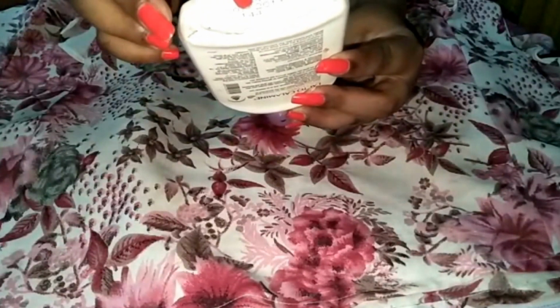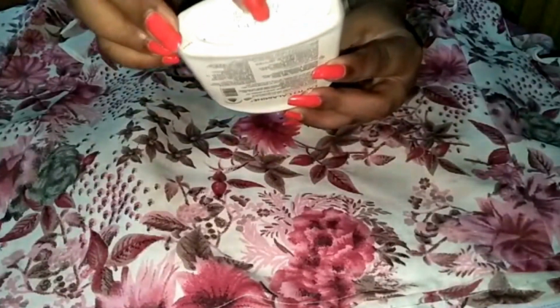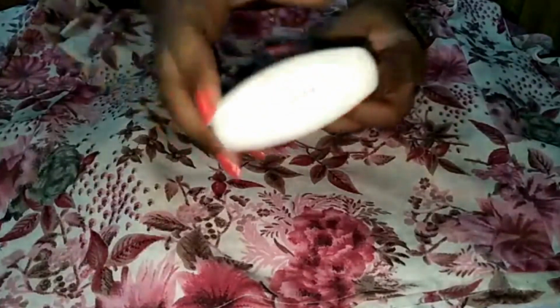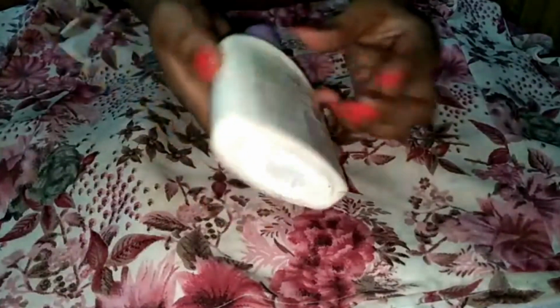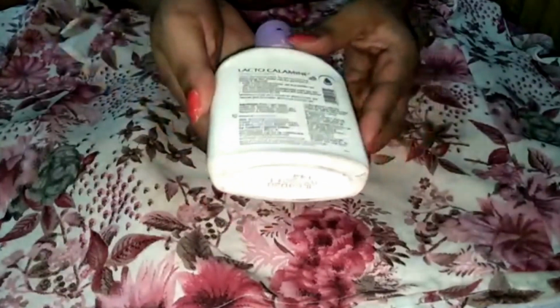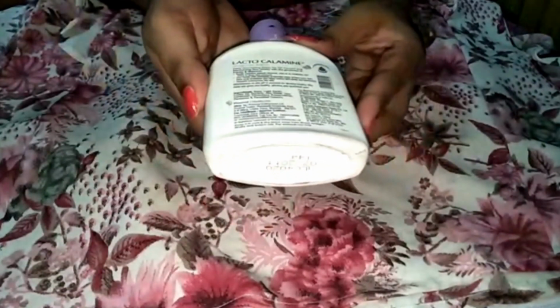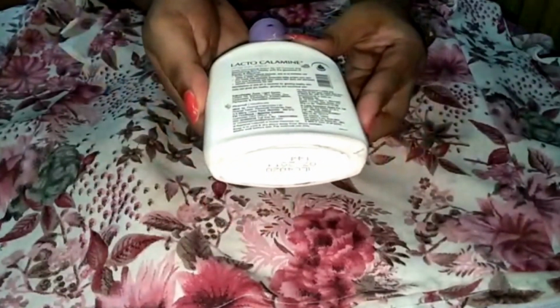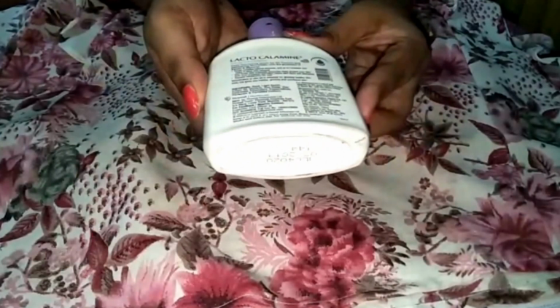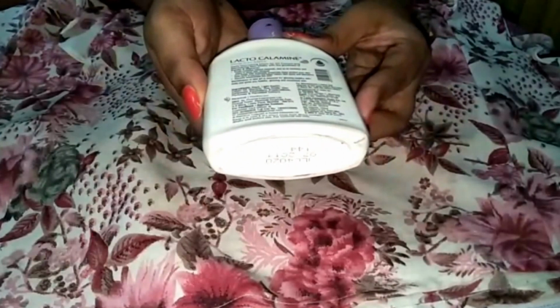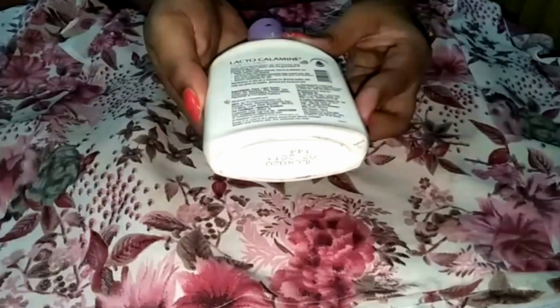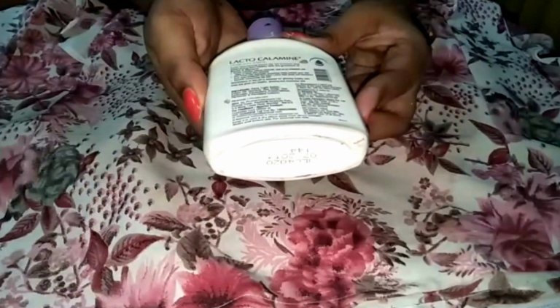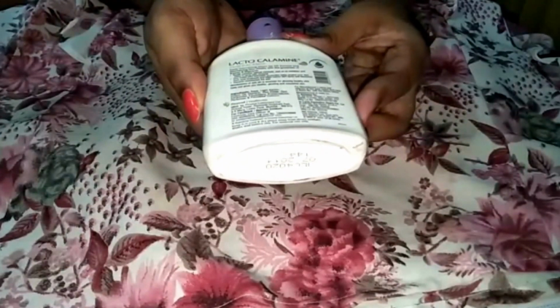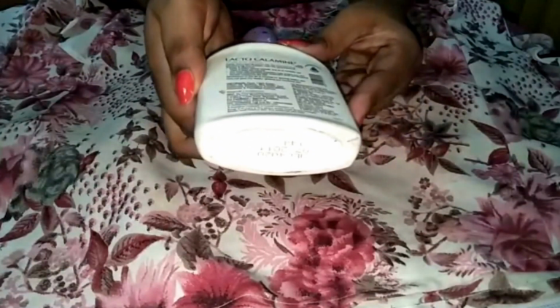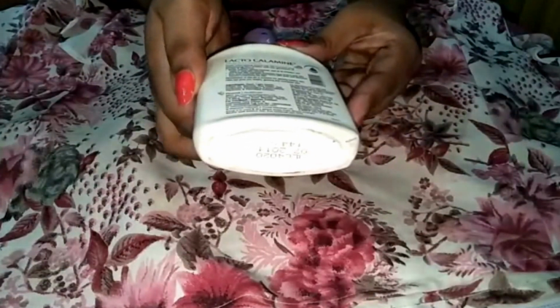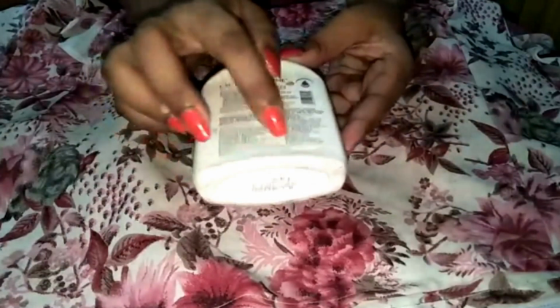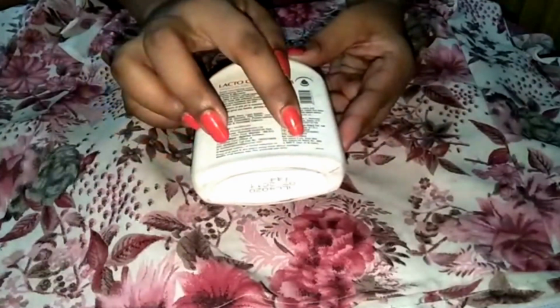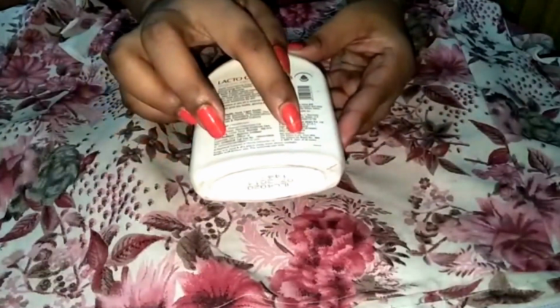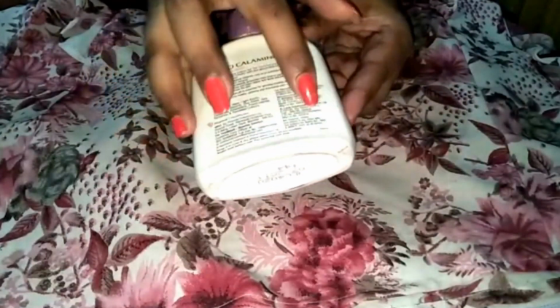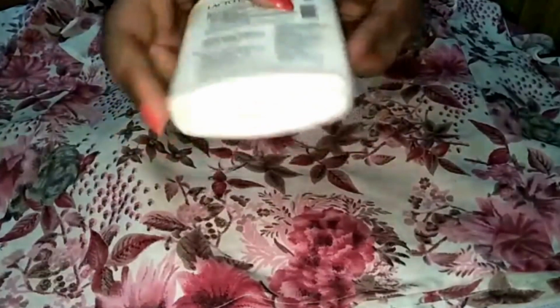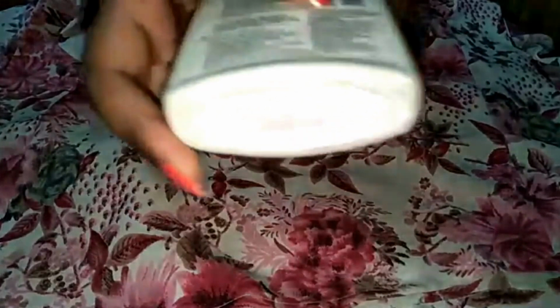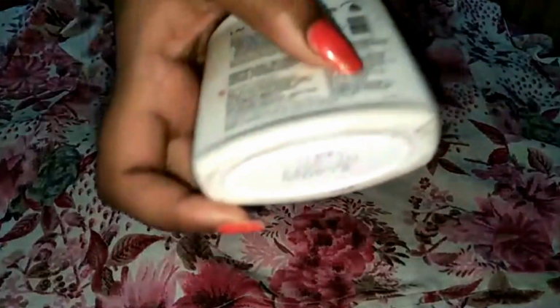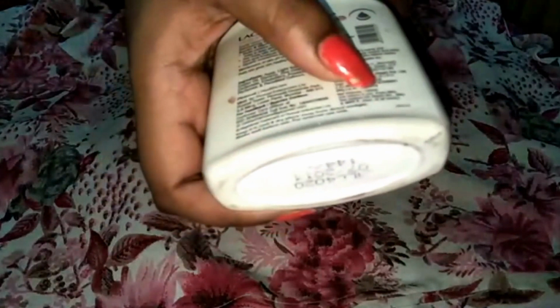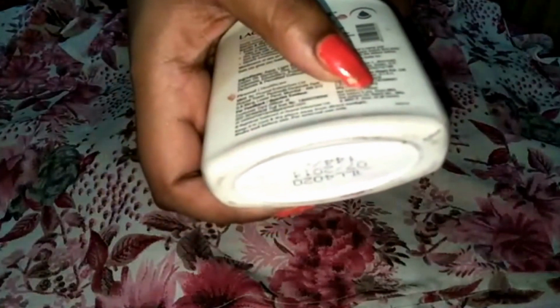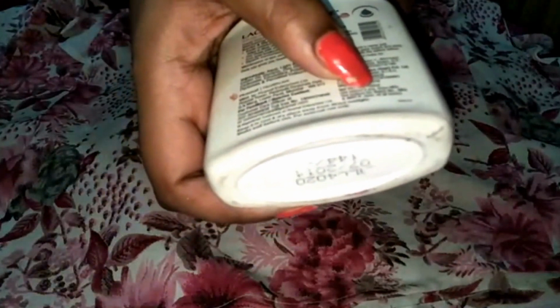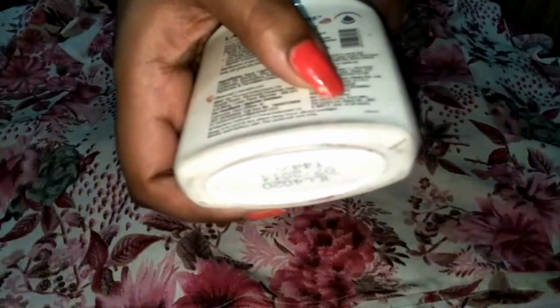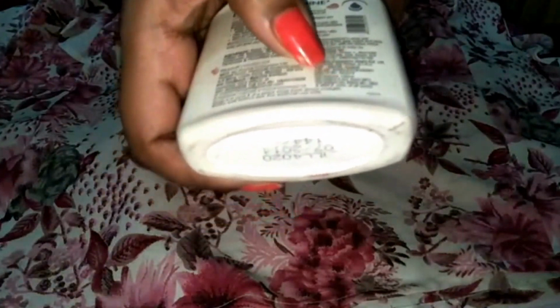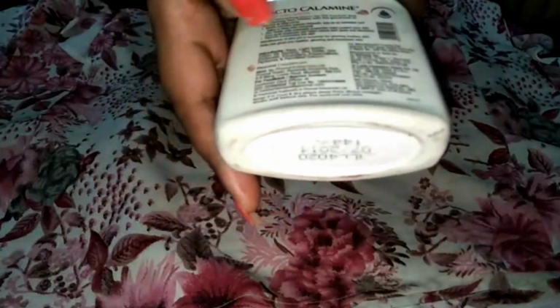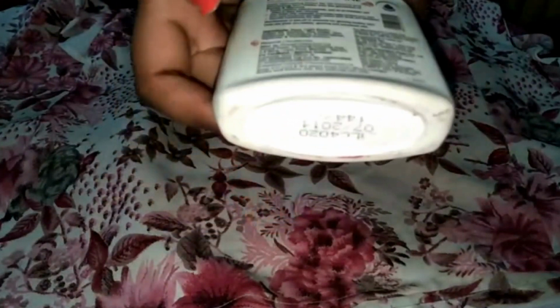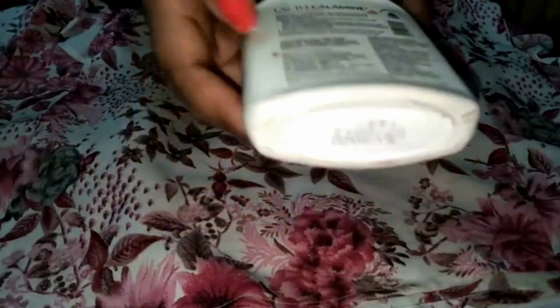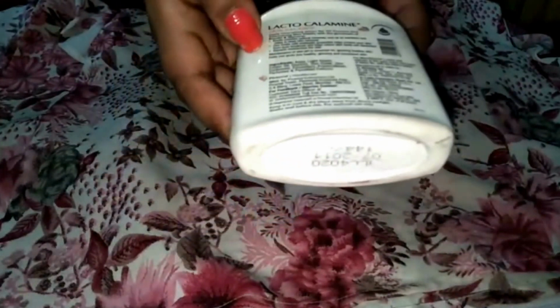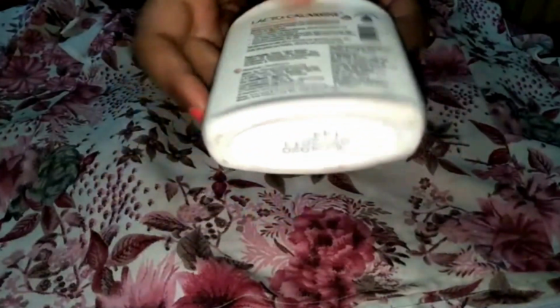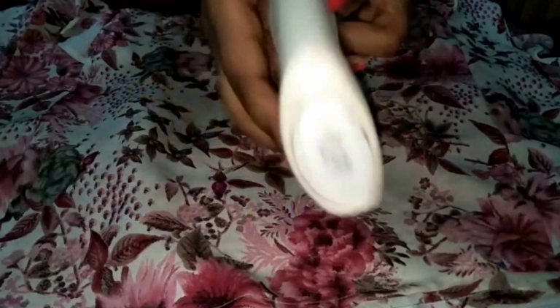You also get a mini version of this, and you can use it for five years after its manufacturing date. It retails for 144 bucks for 120 ml.